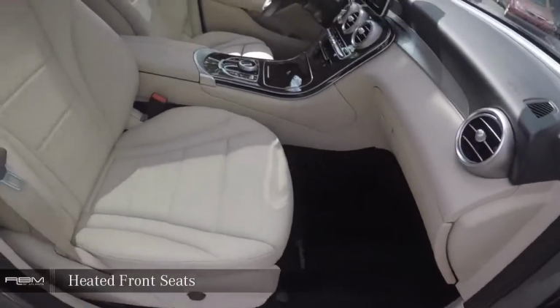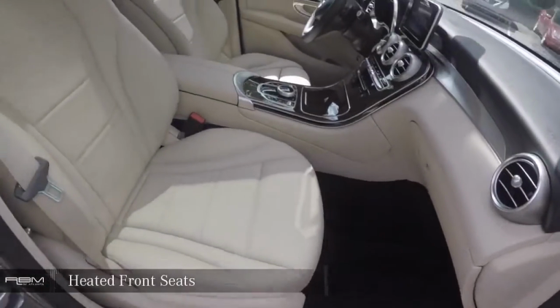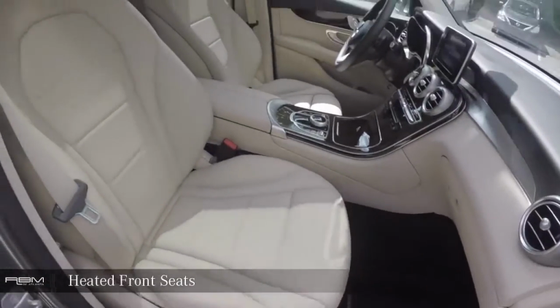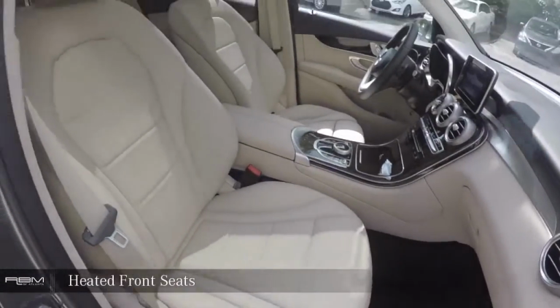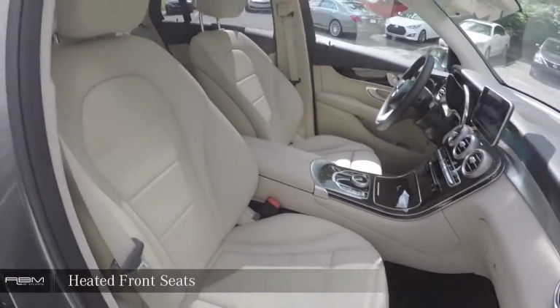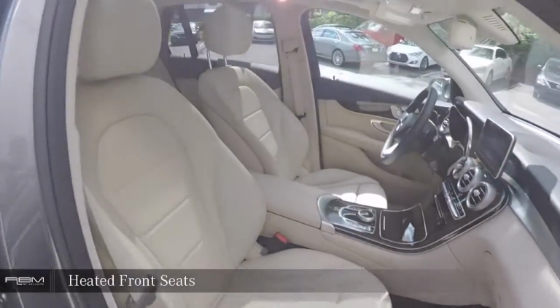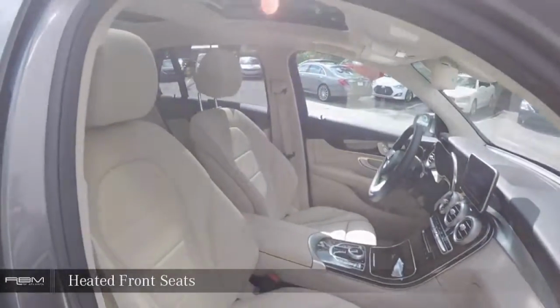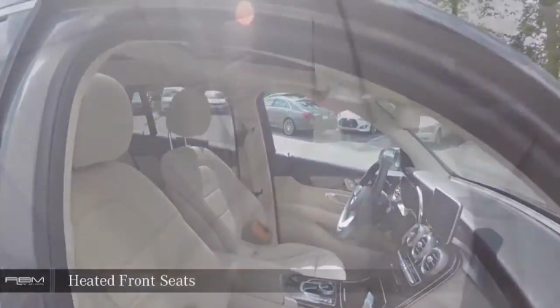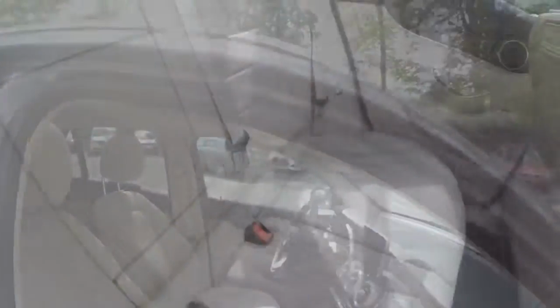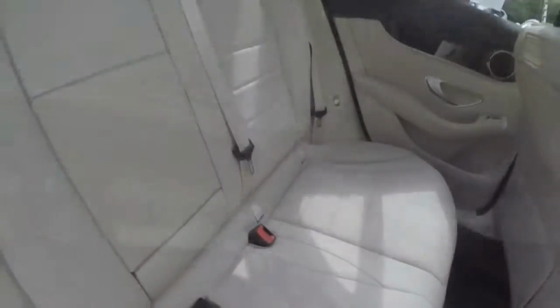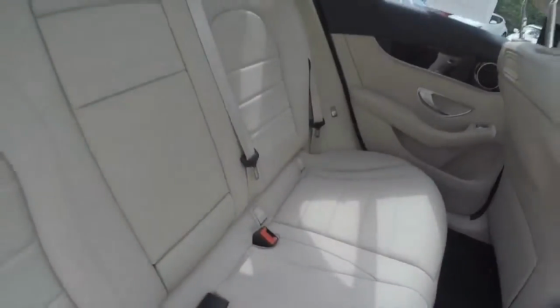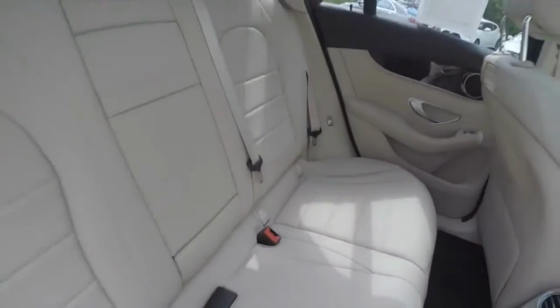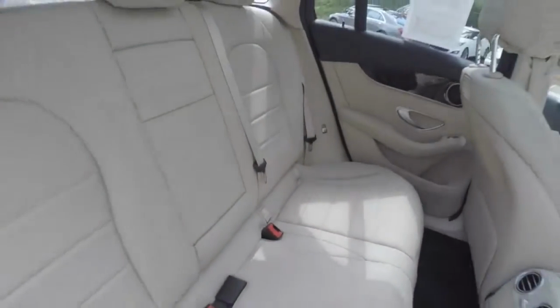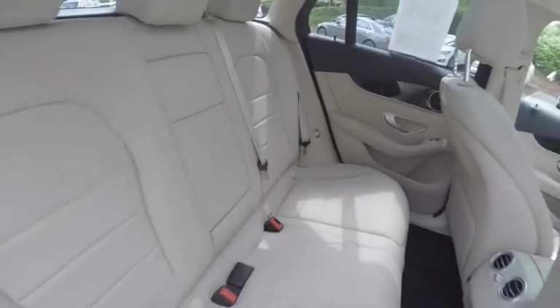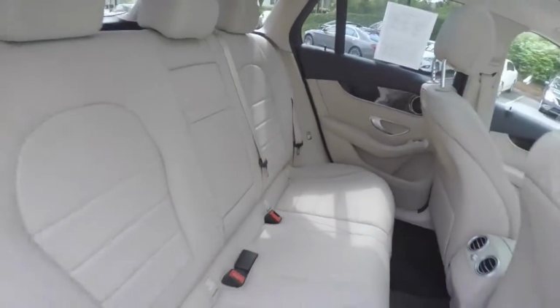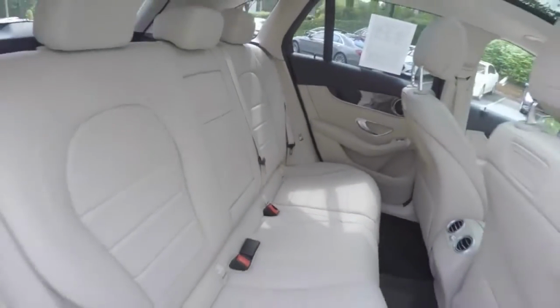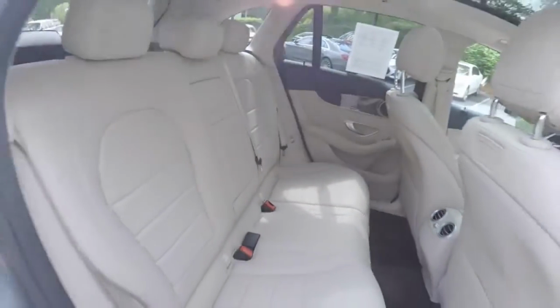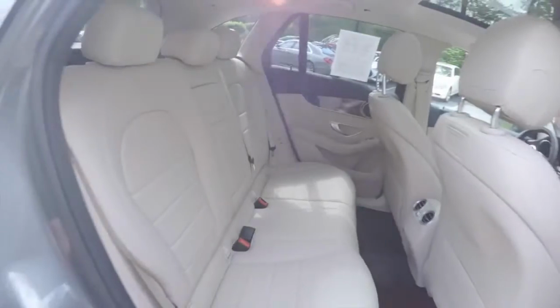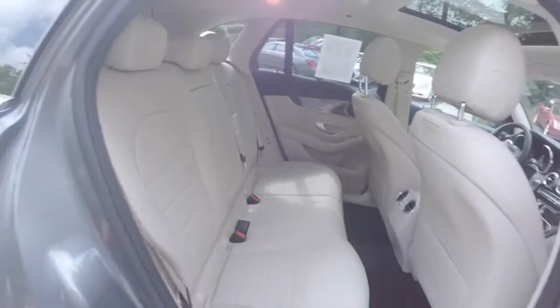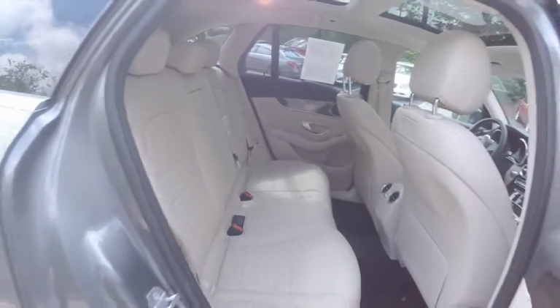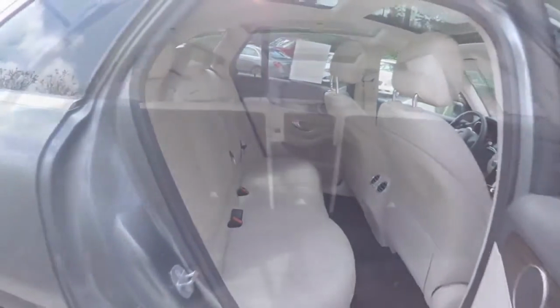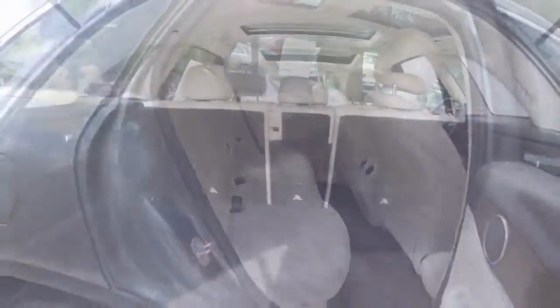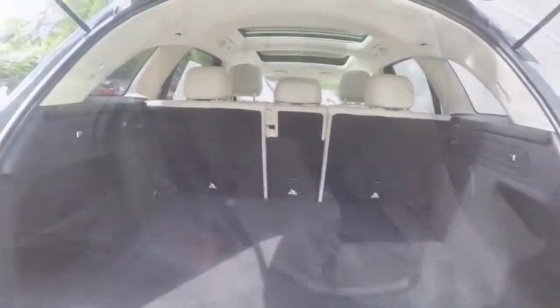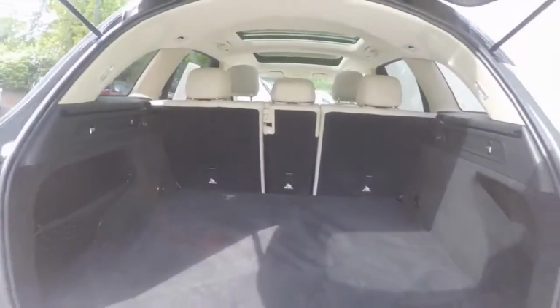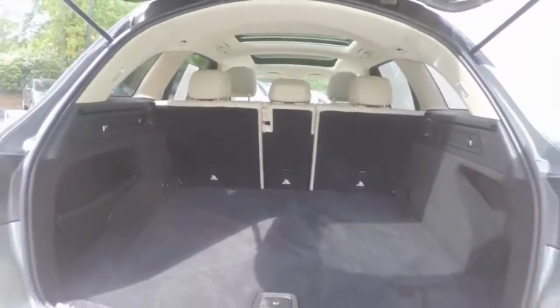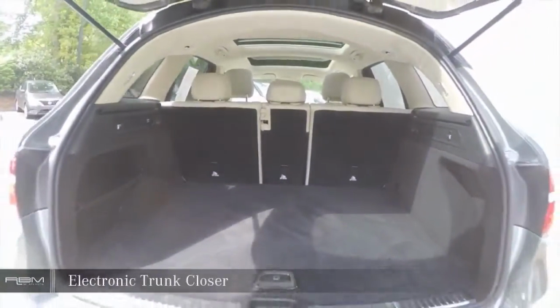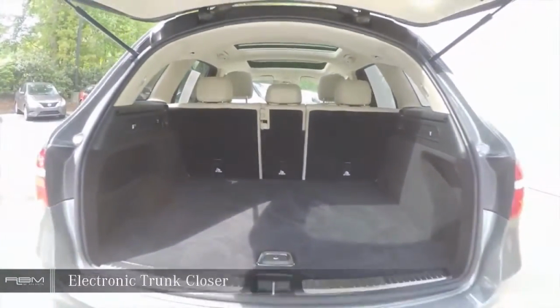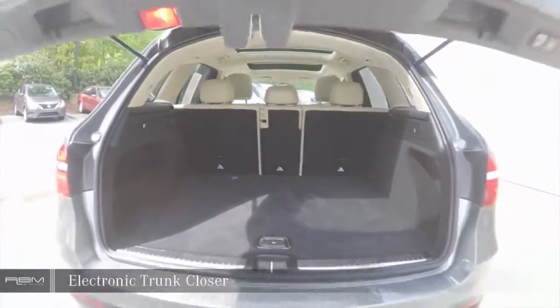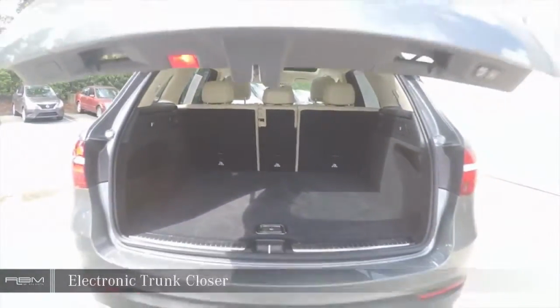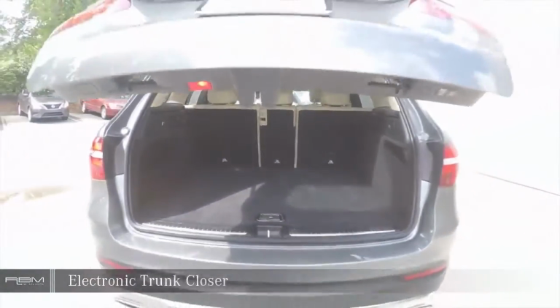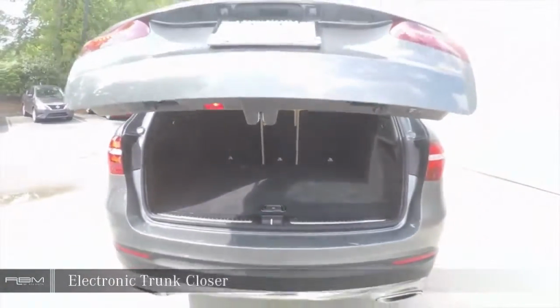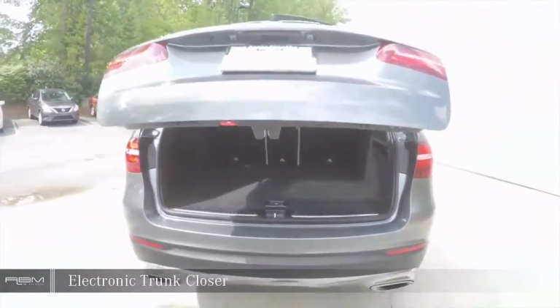Heated front seats. Electronic trunk closer.